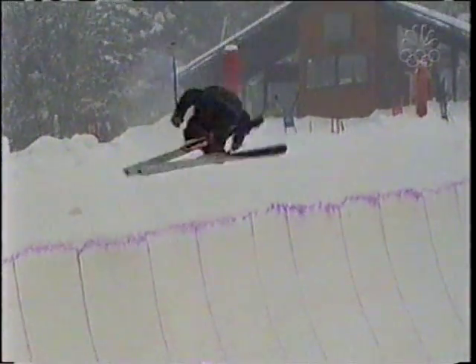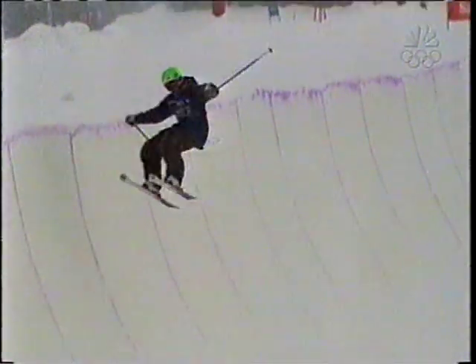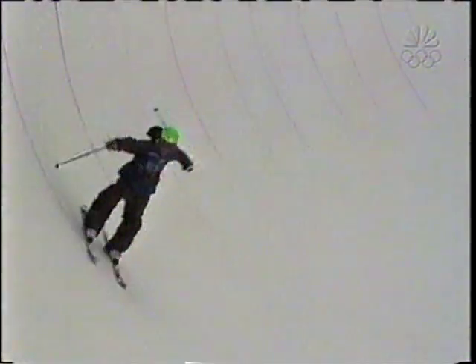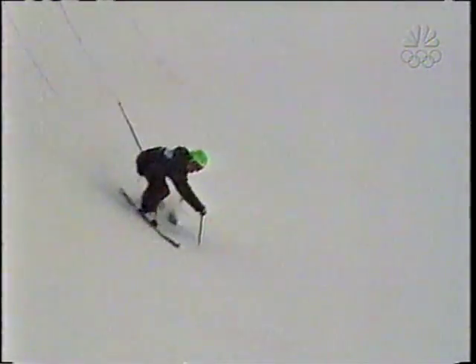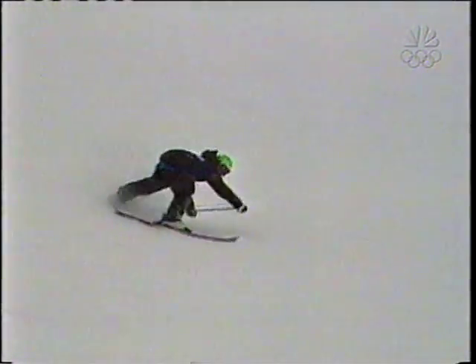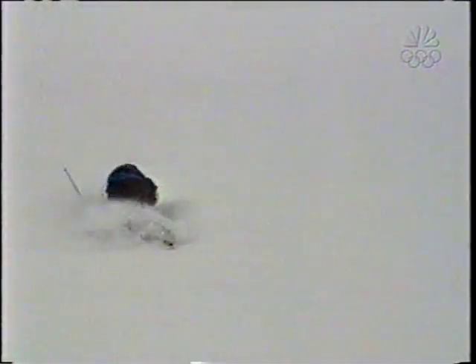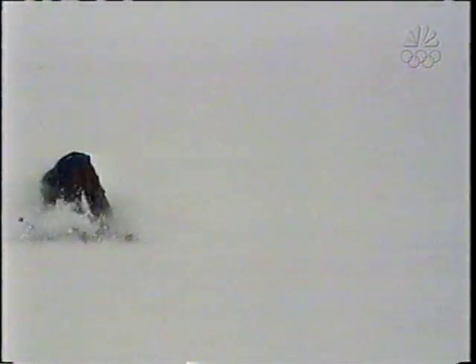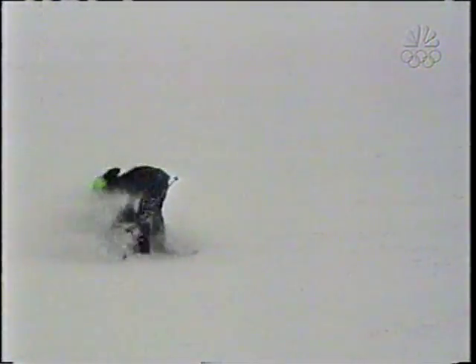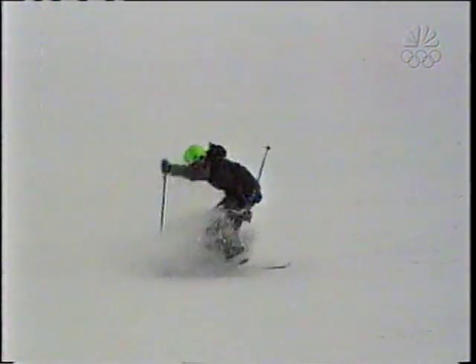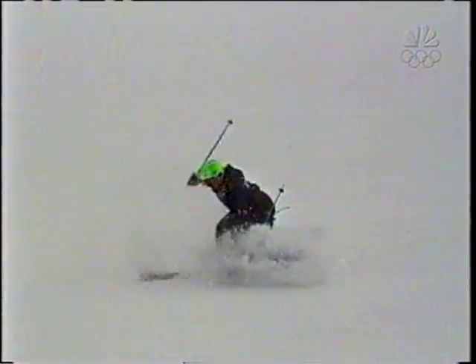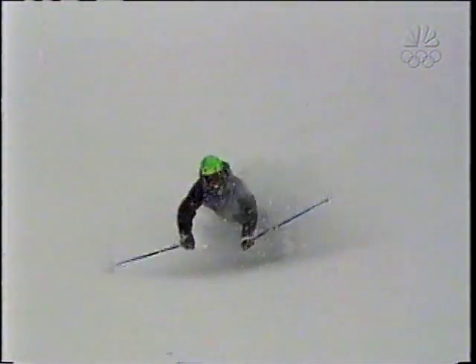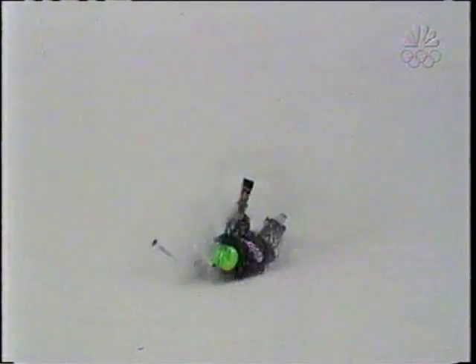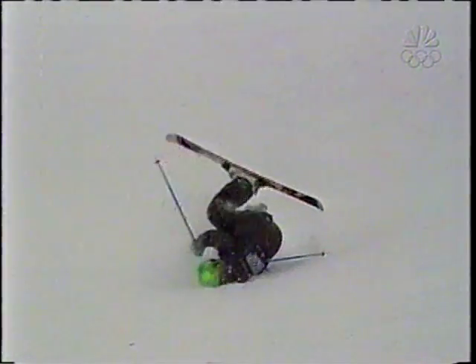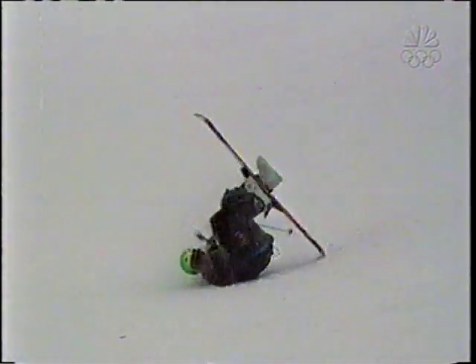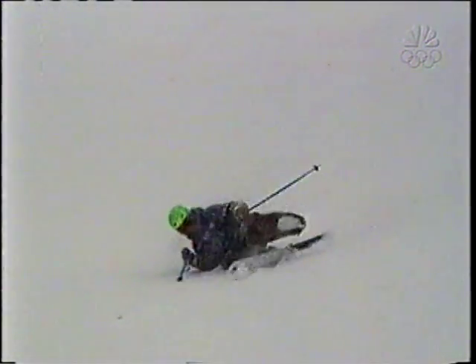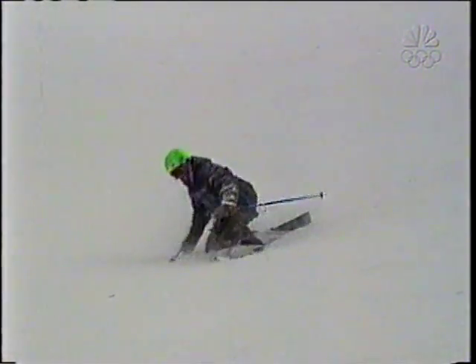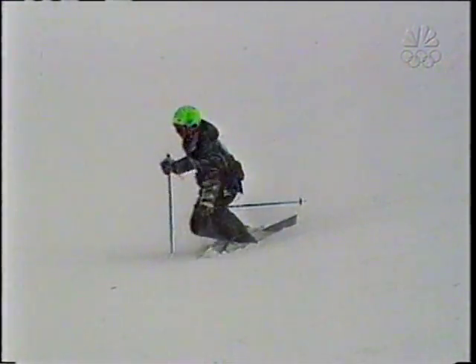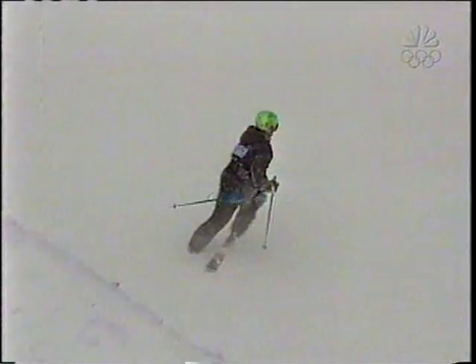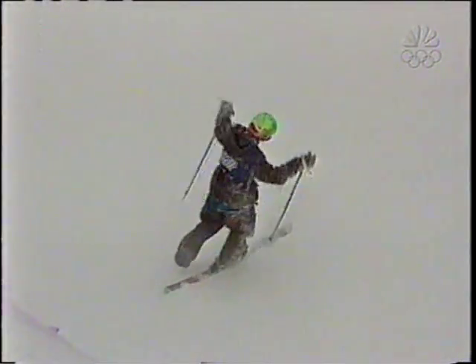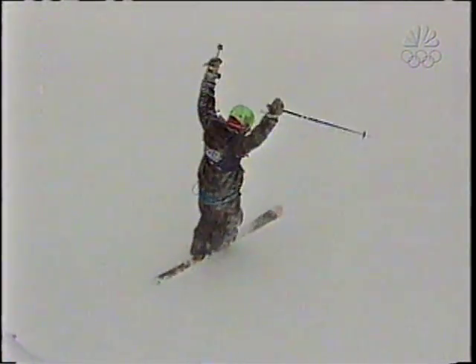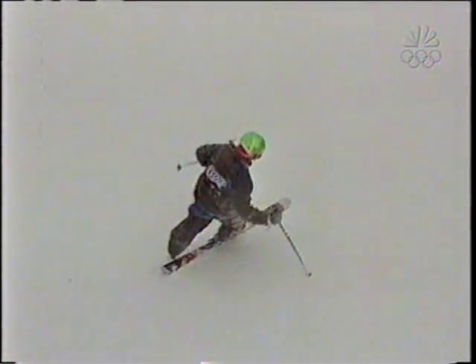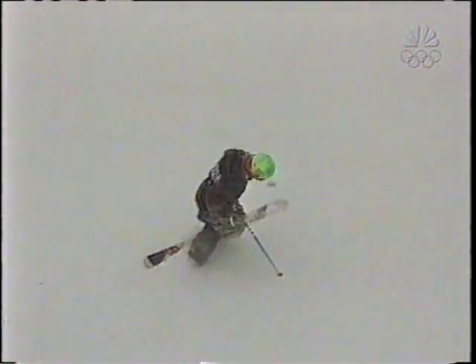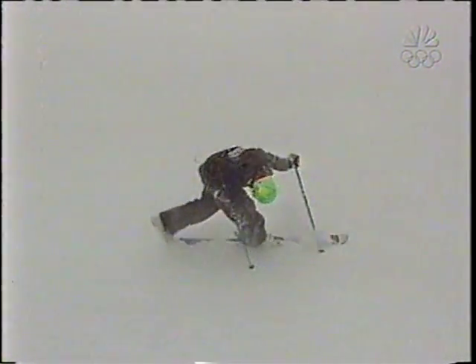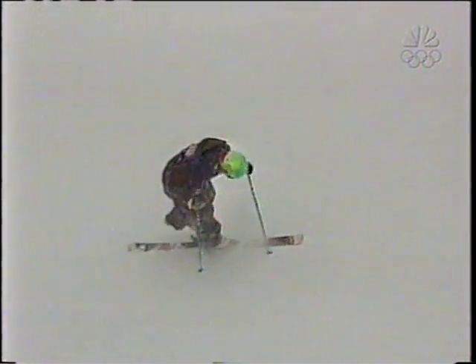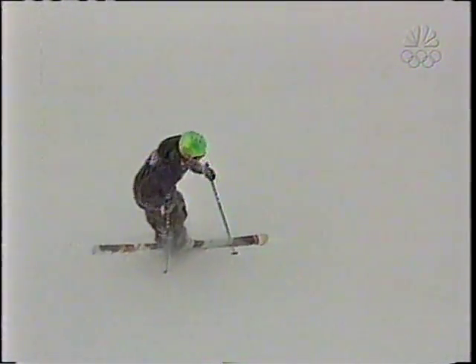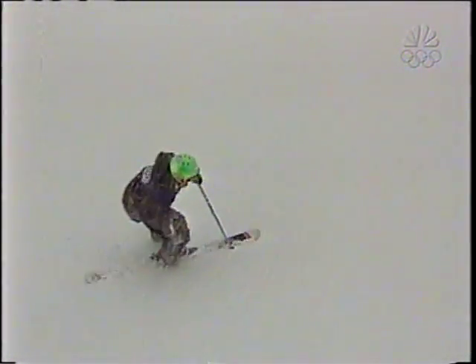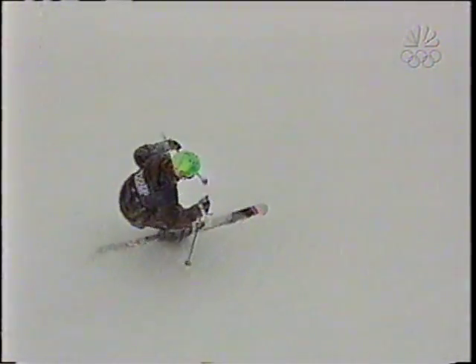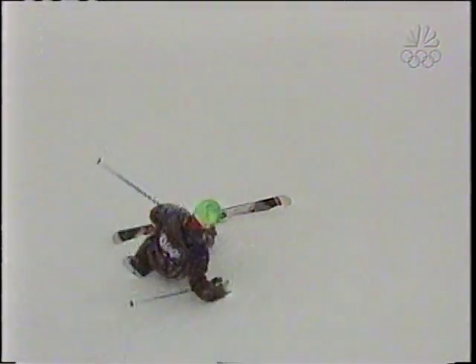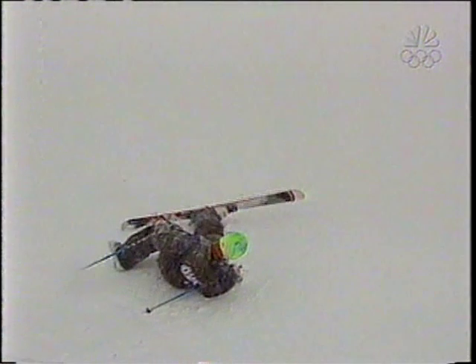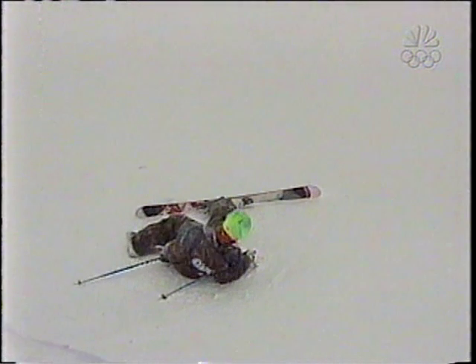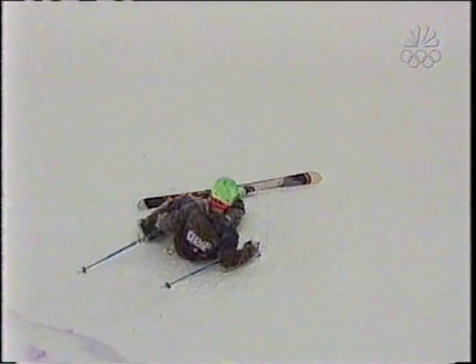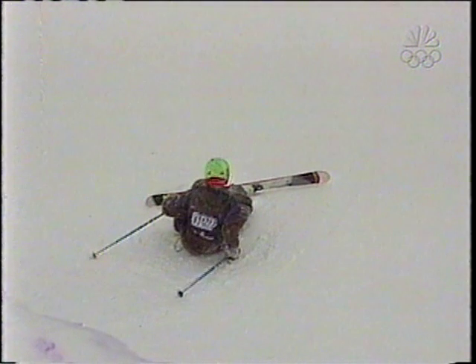Going for the nine. But he loses it and loses the ski. Next up.